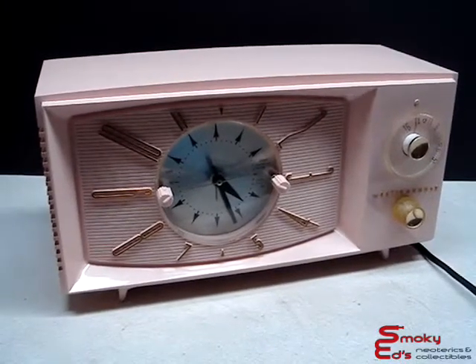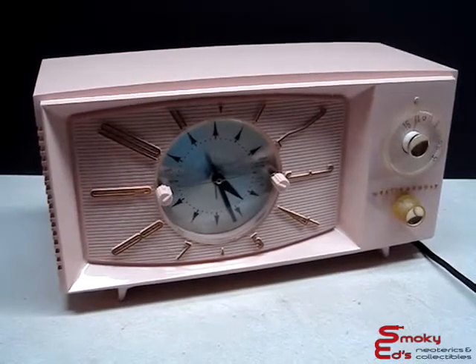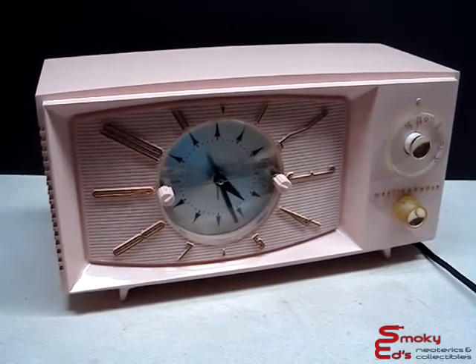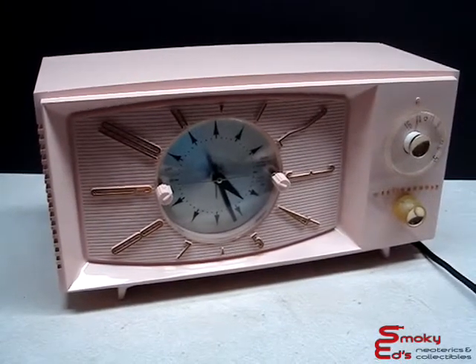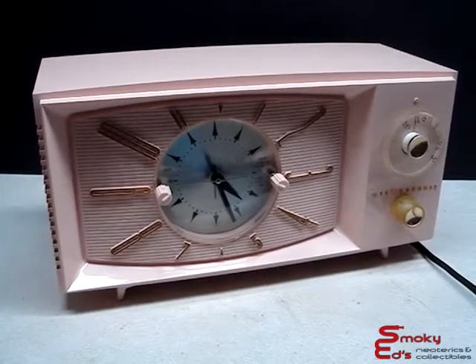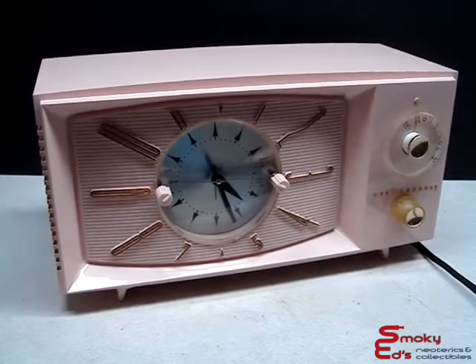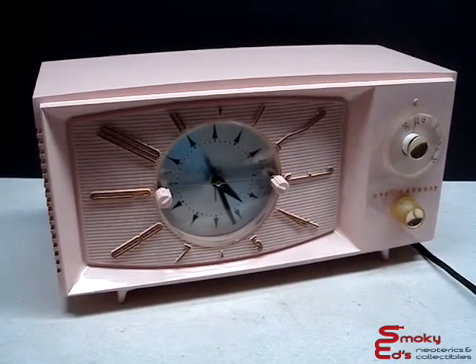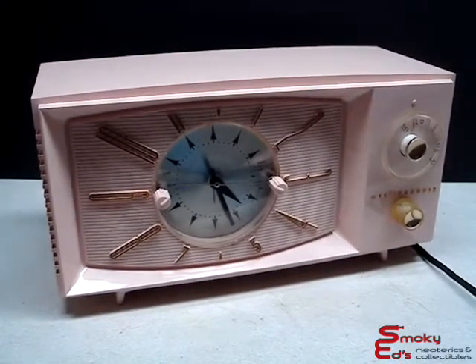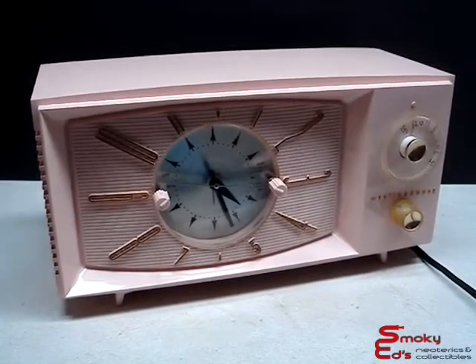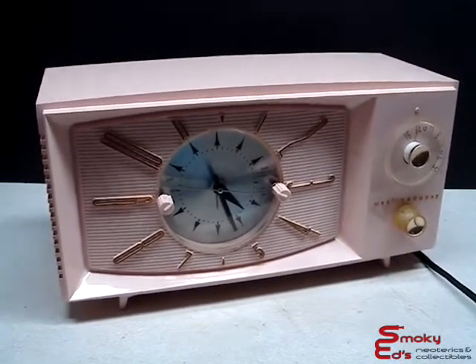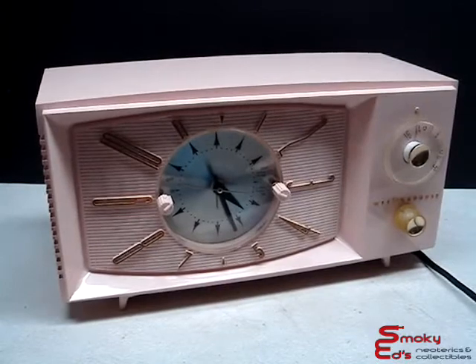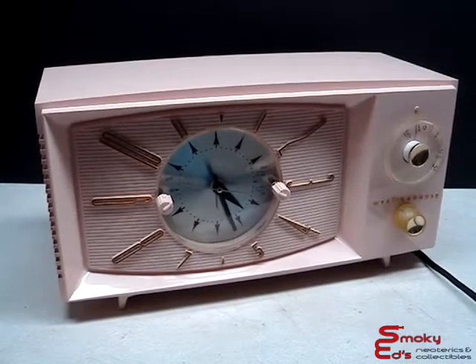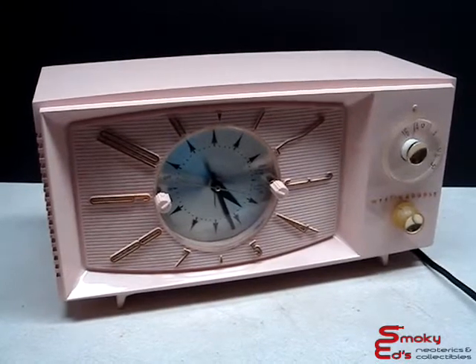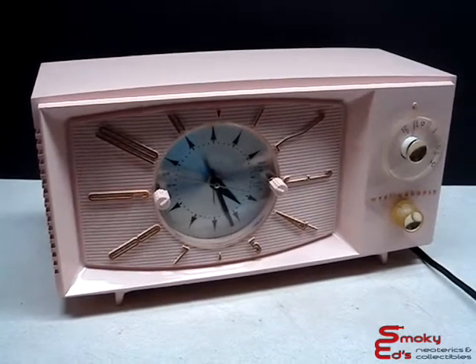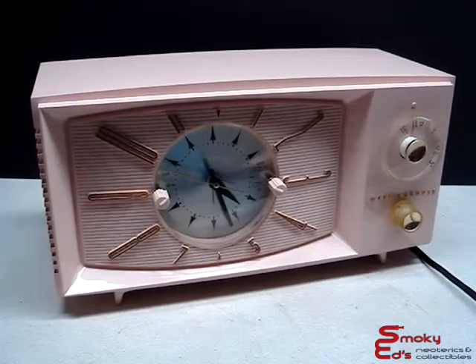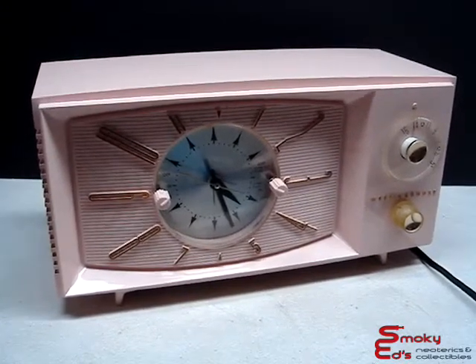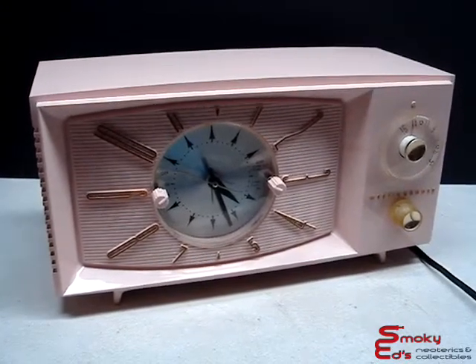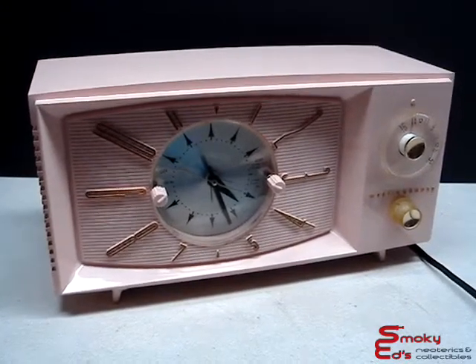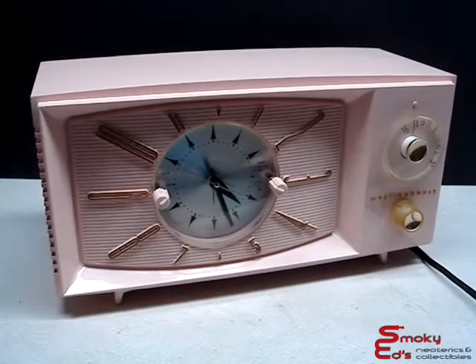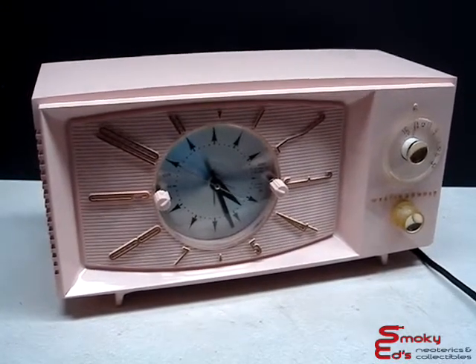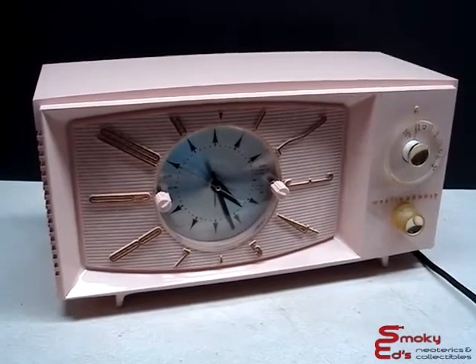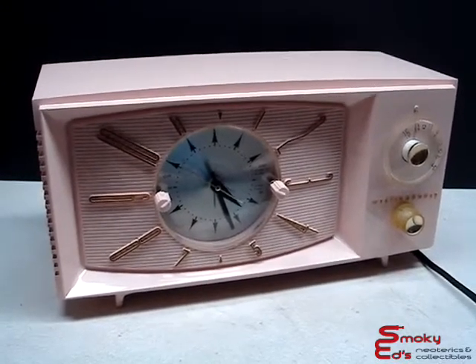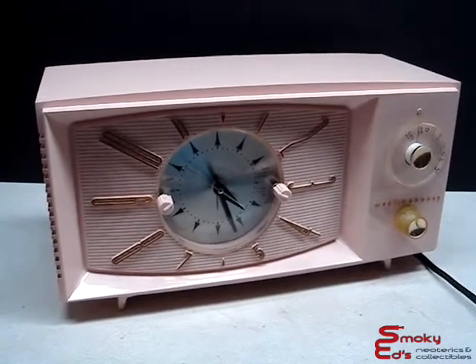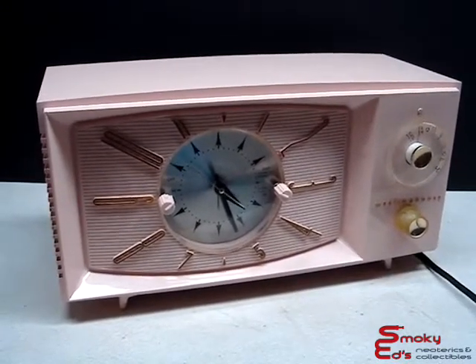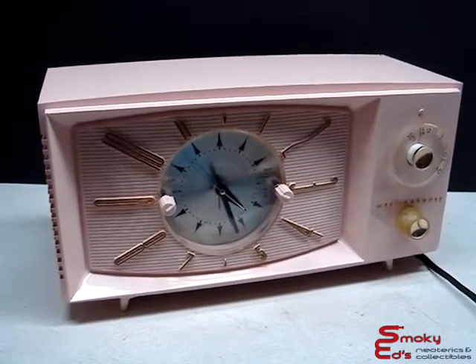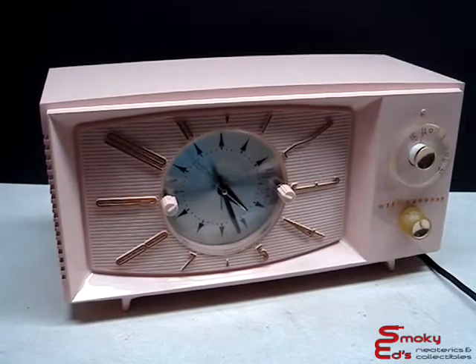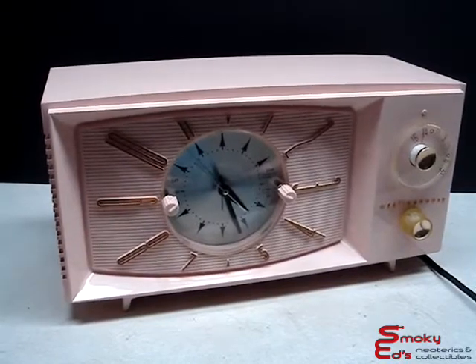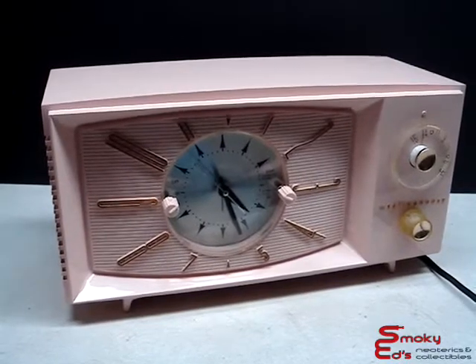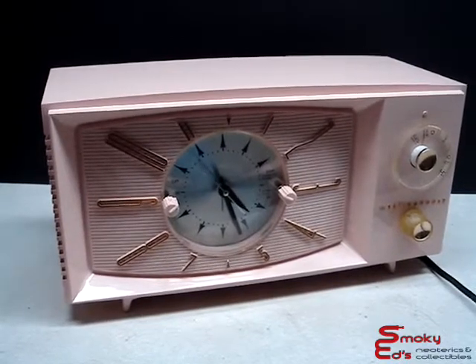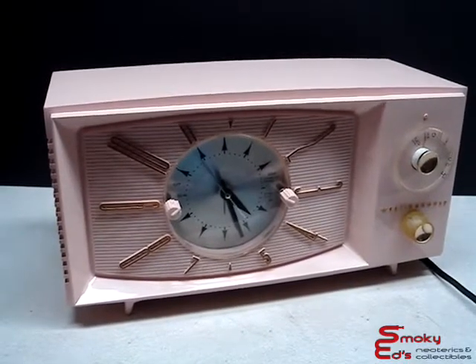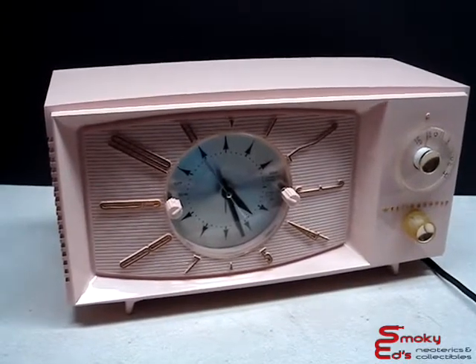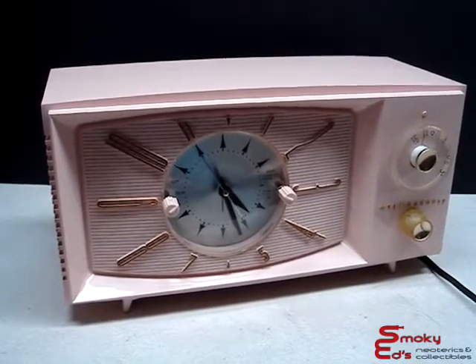Hi, welcome to Smokey Edge Neoterics and Collectibles. Today I have a 1957 pink clock radio made by Westinghouse. It's a model H572T4.